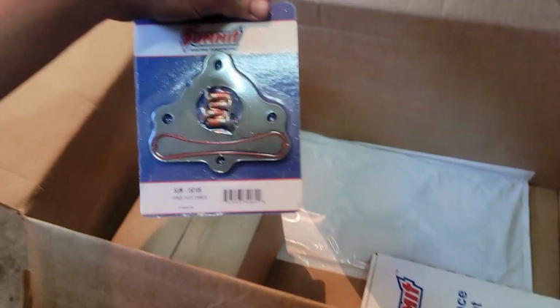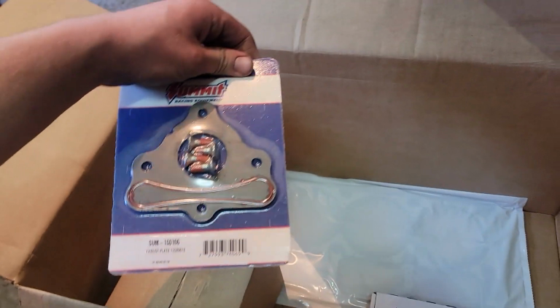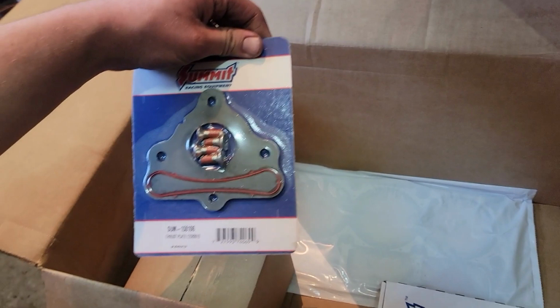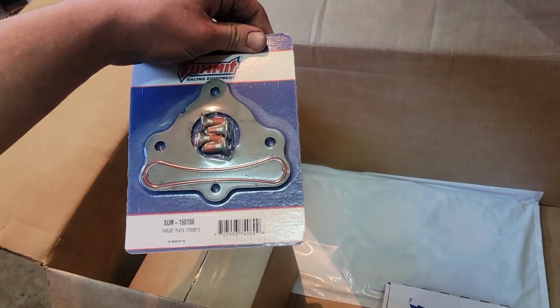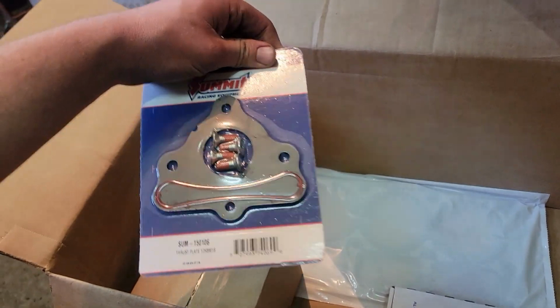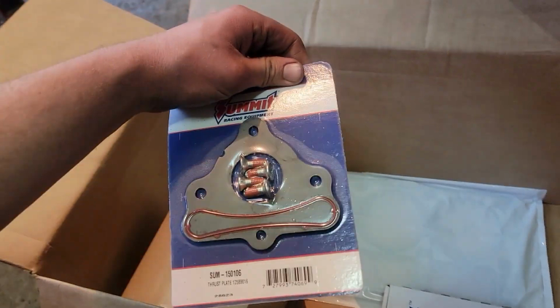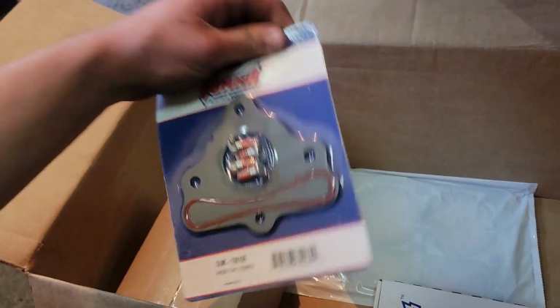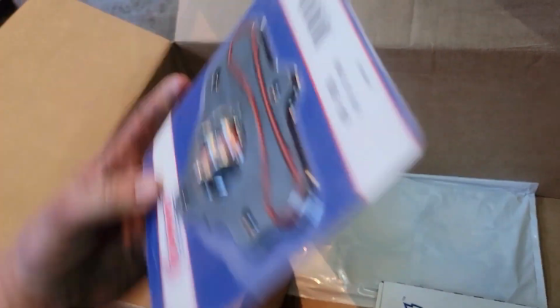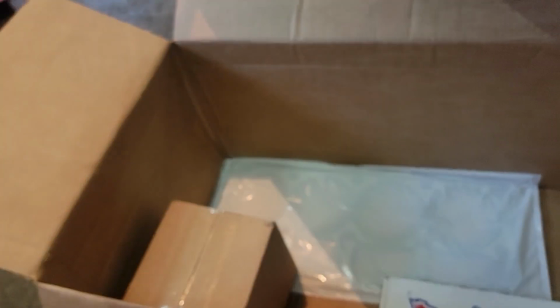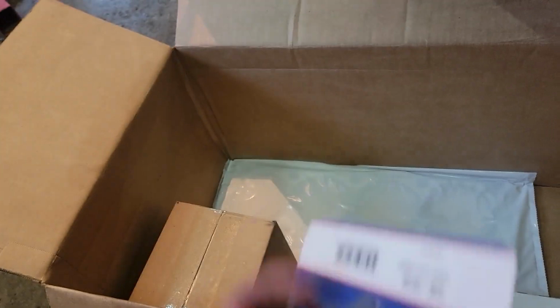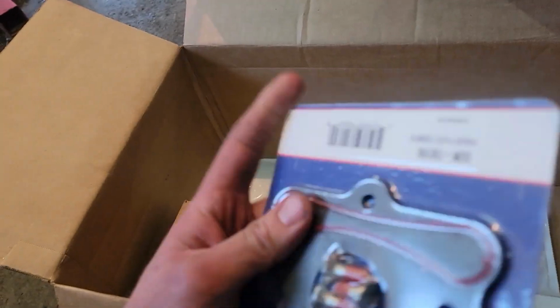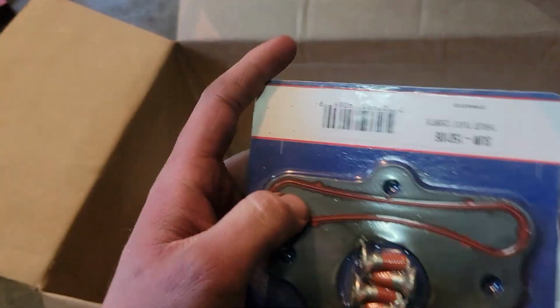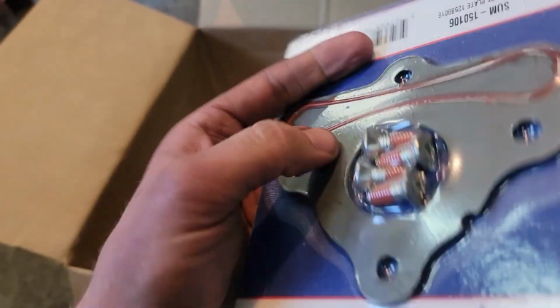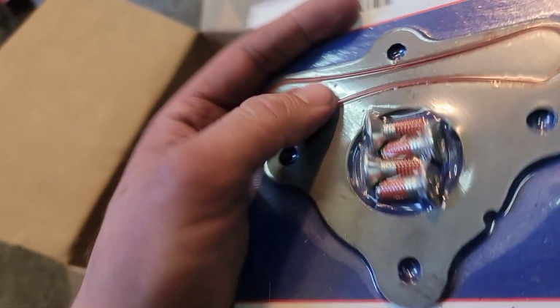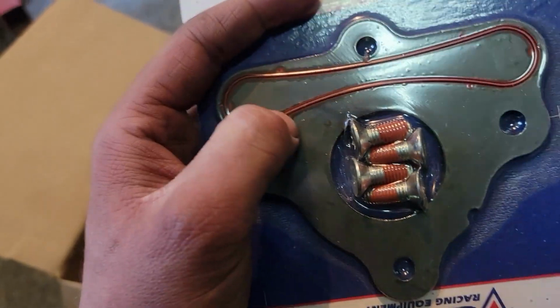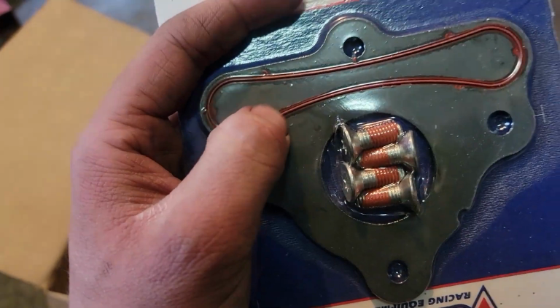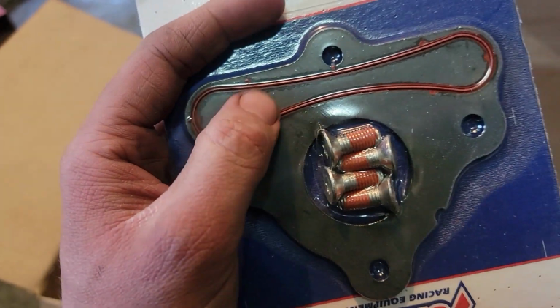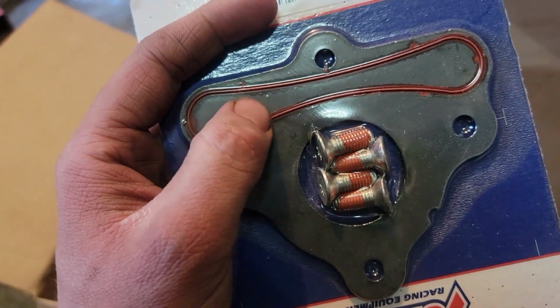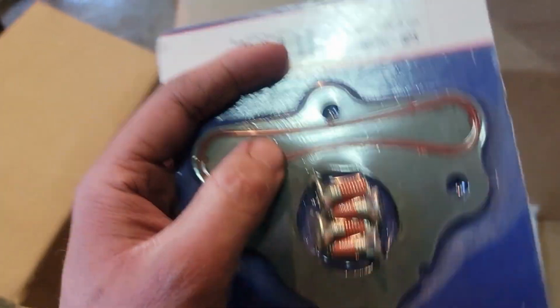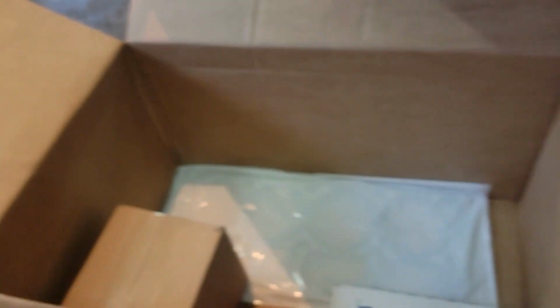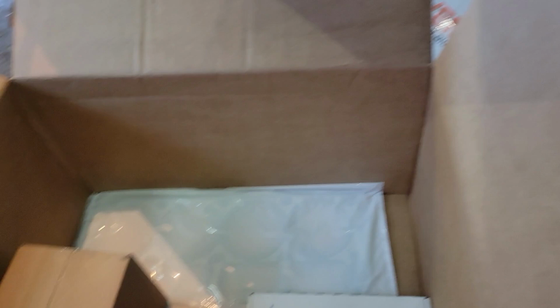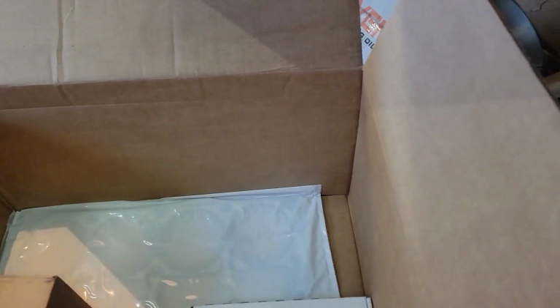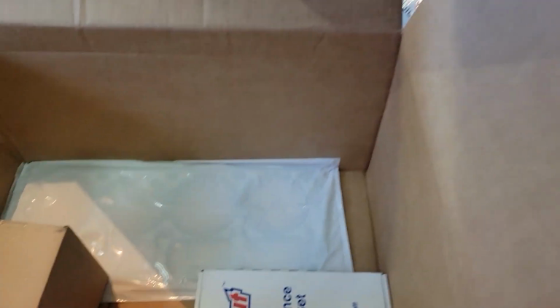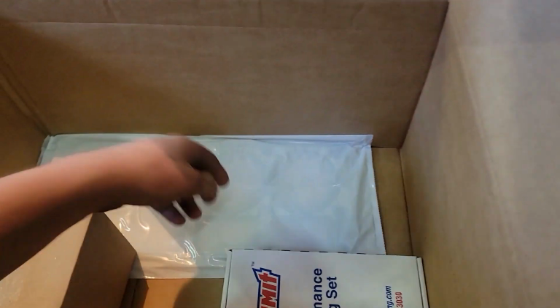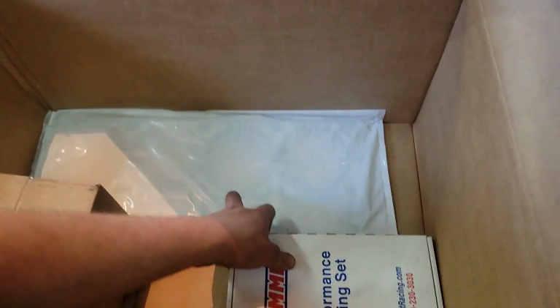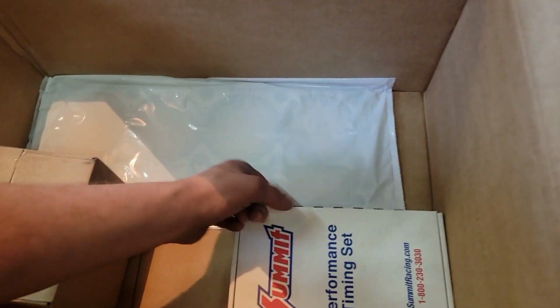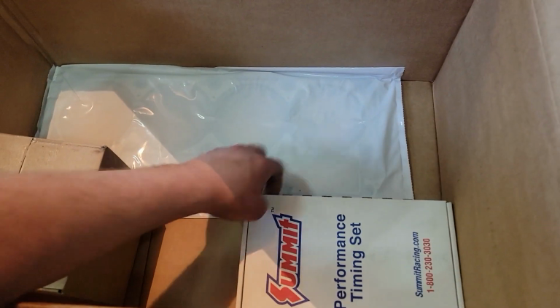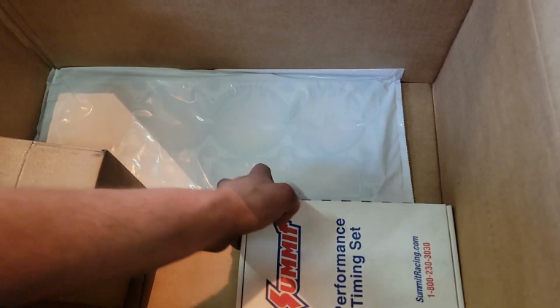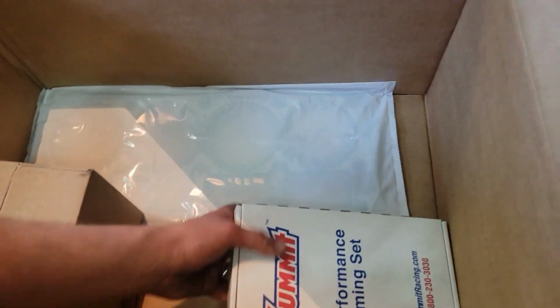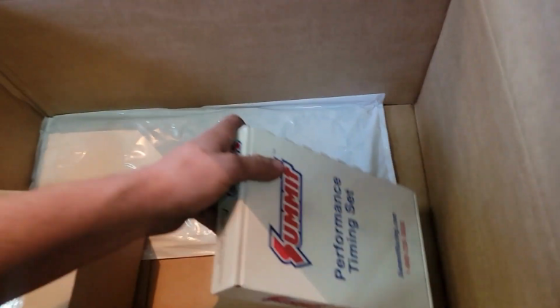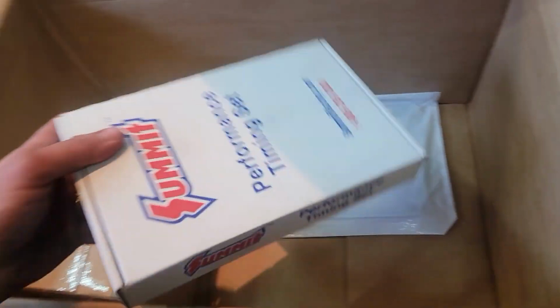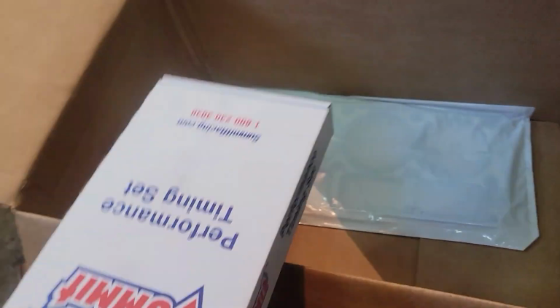We got the front block-off plate. I like to replace these because you get a new o-ring with it, and it makes sure you don't have a leak happening there.